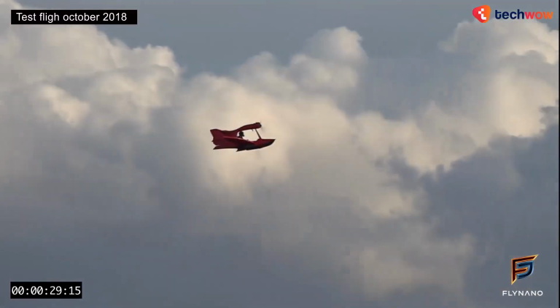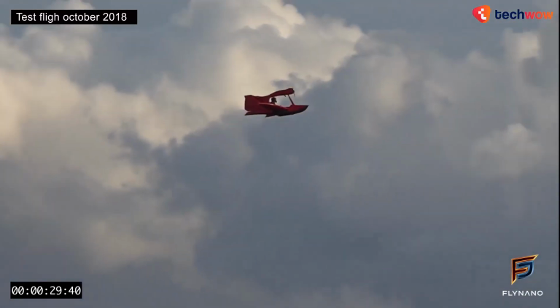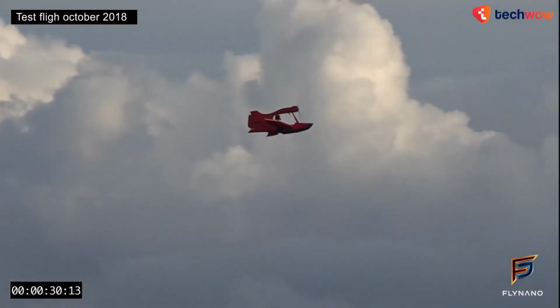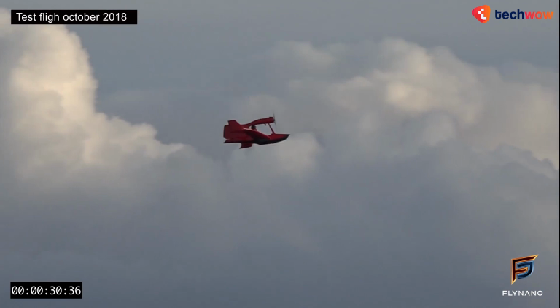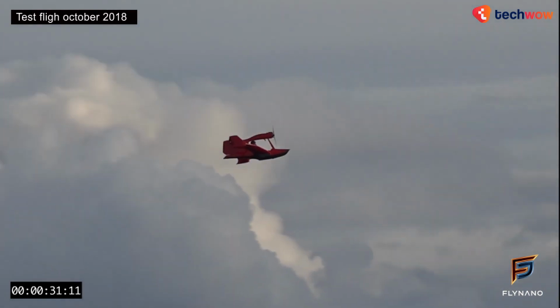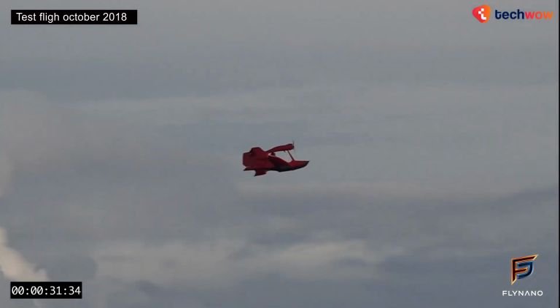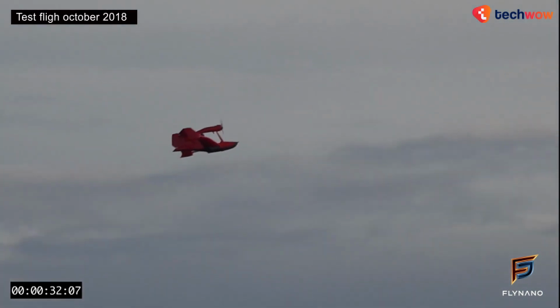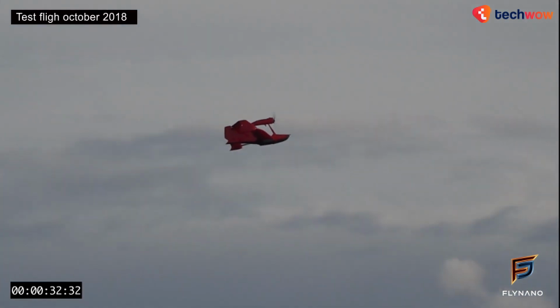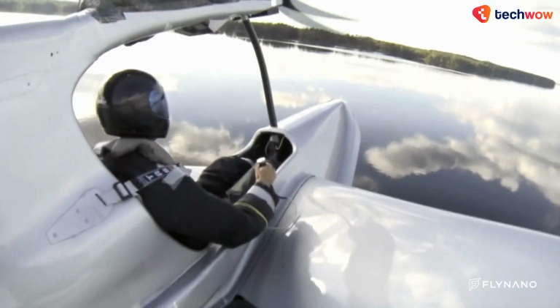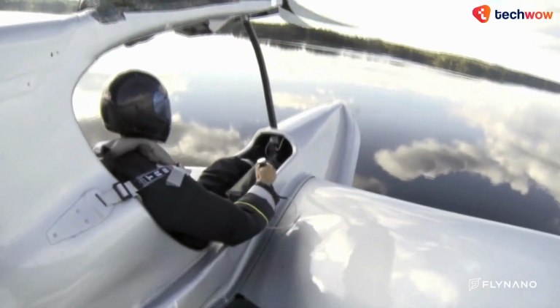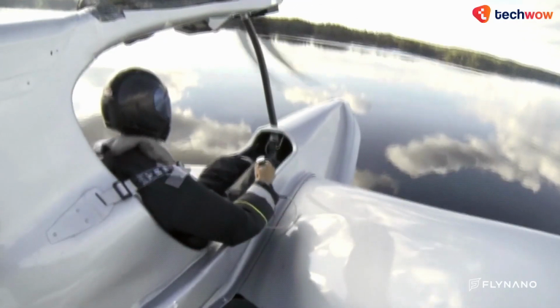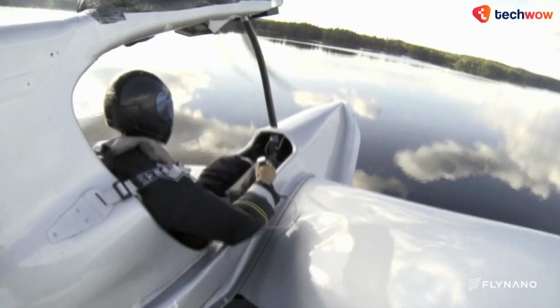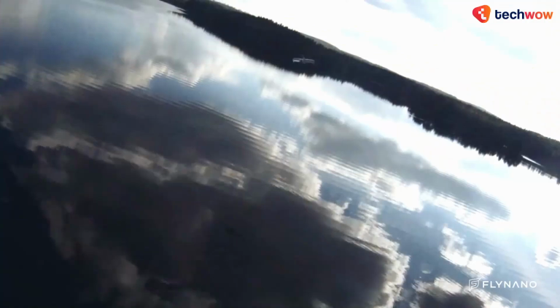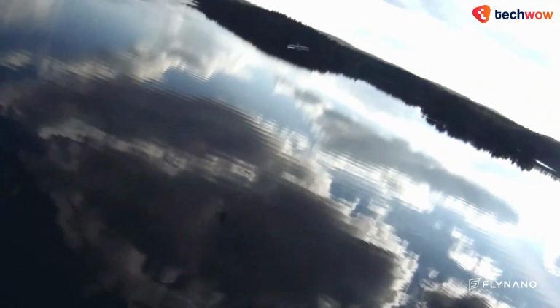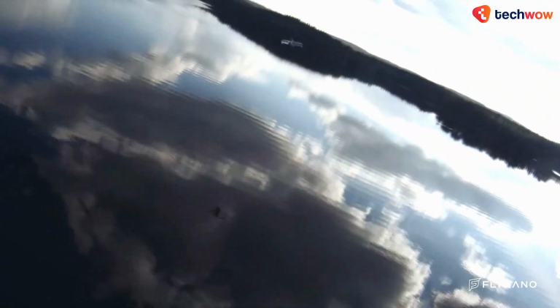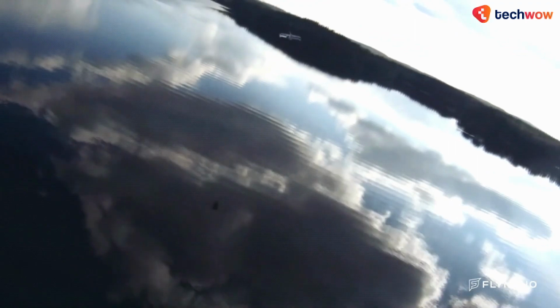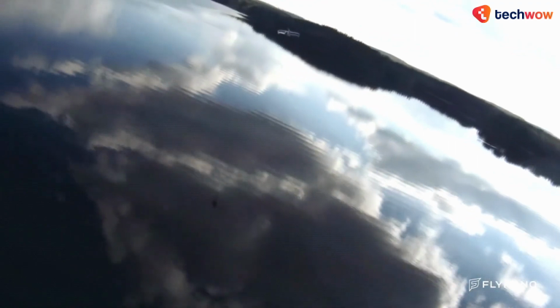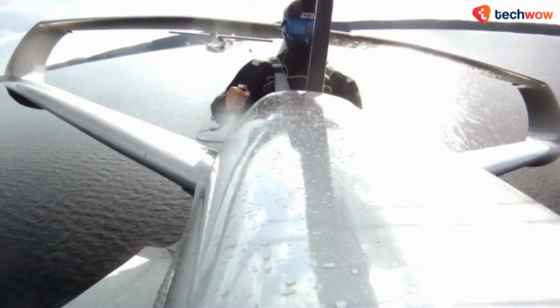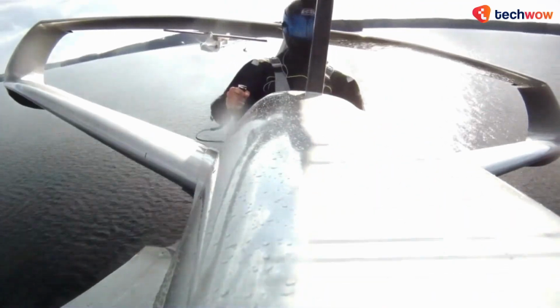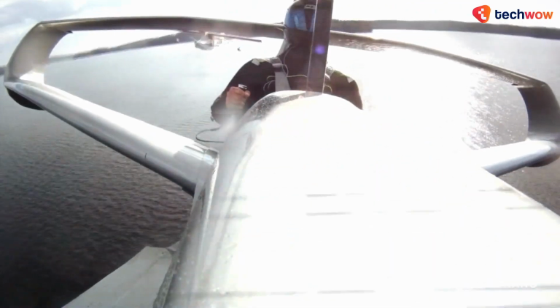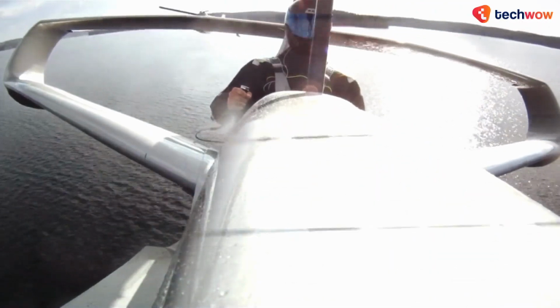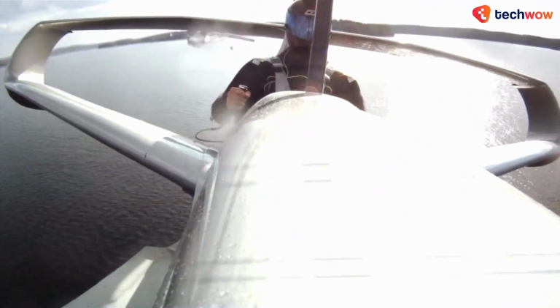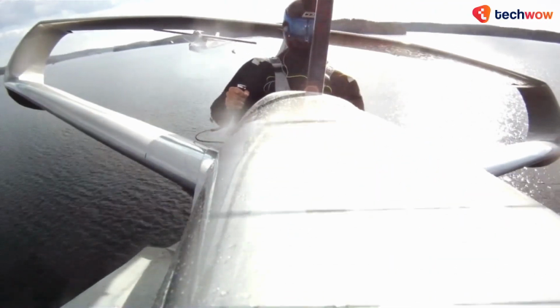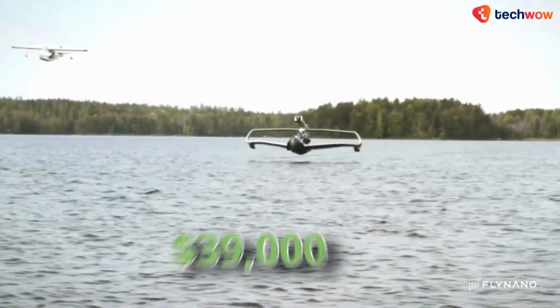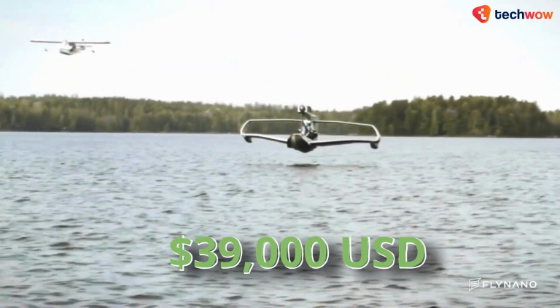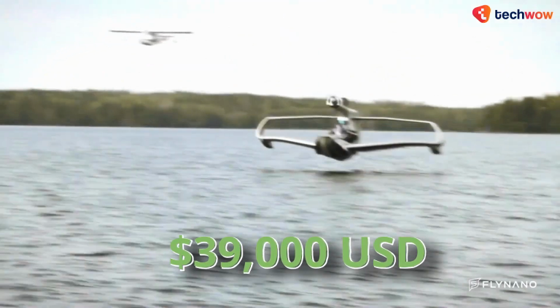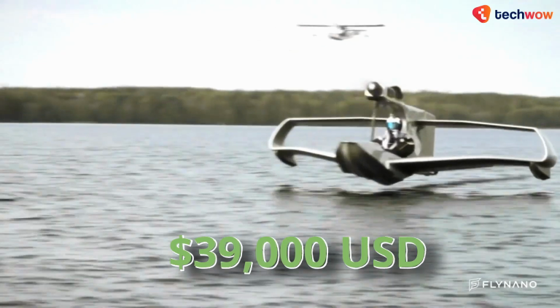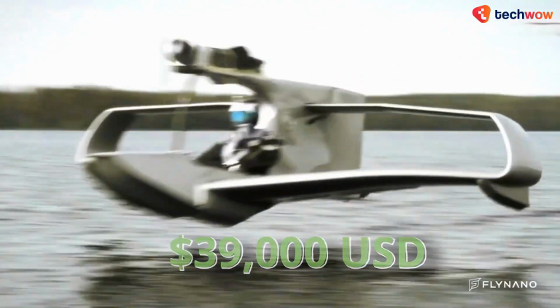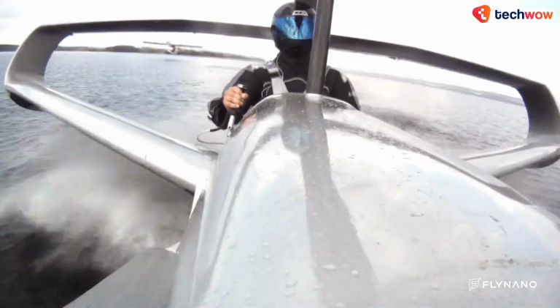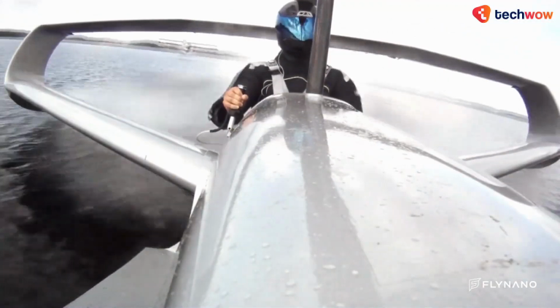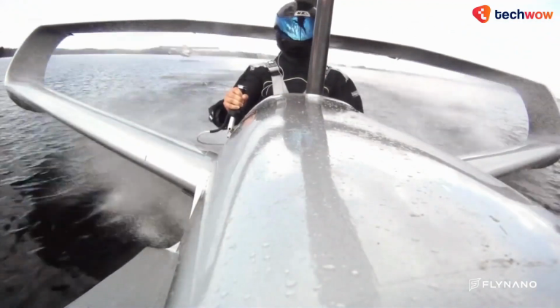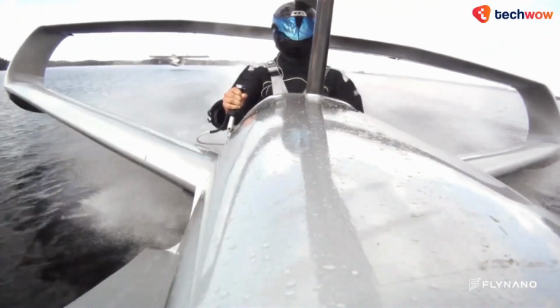This seaplane can reach altitudes of up to 10,000 feet and can perform maneuvers that would make even the most seasoned pilots envious. With an estimated price of around $39,000, it's one of the more affordable options on our list.